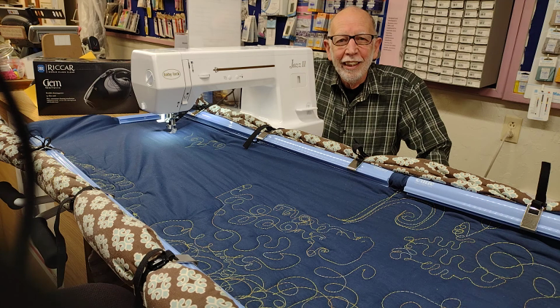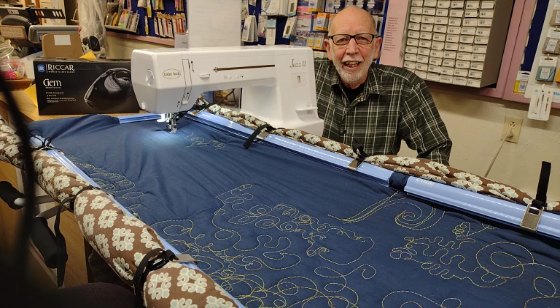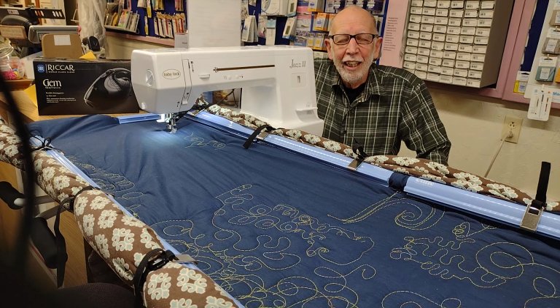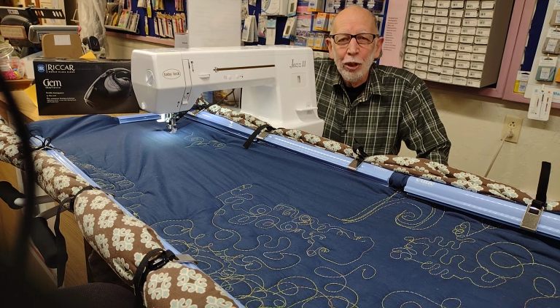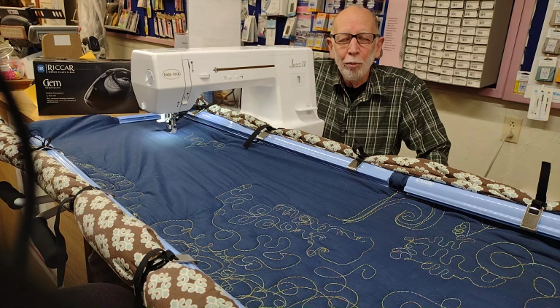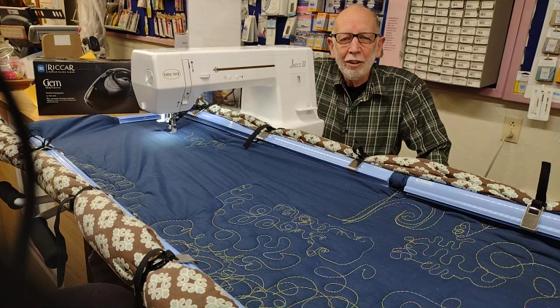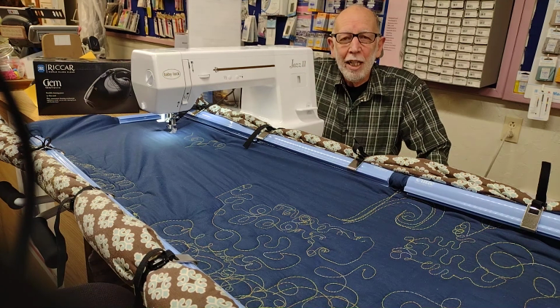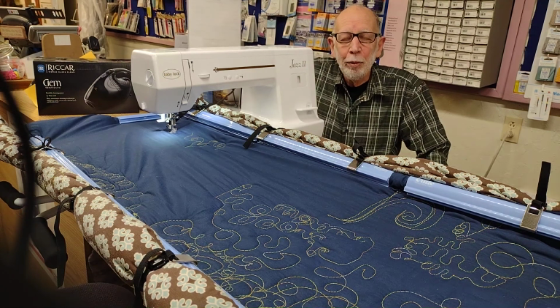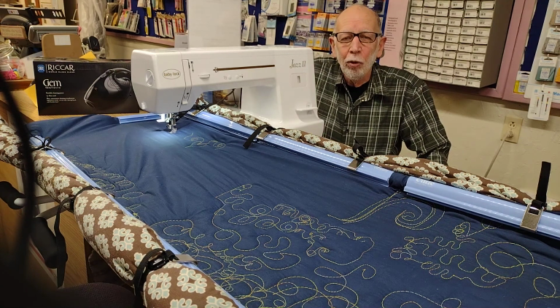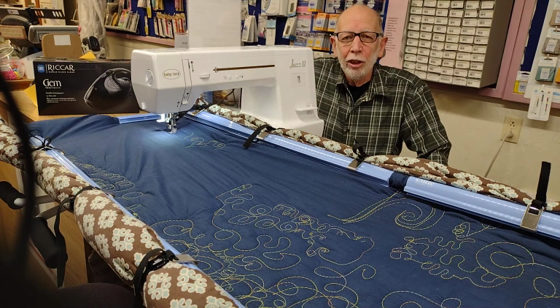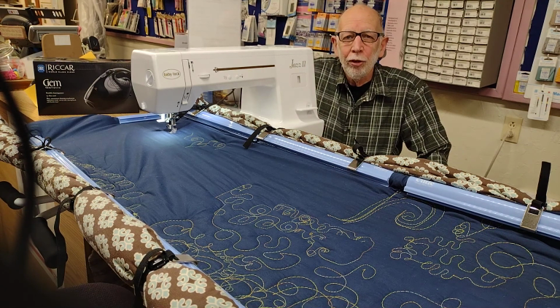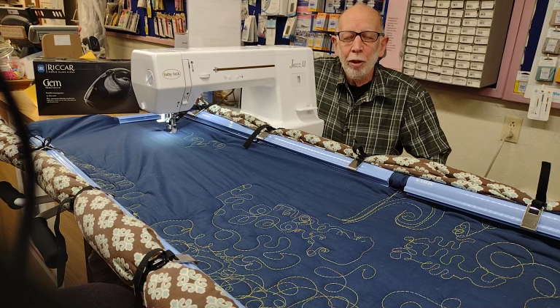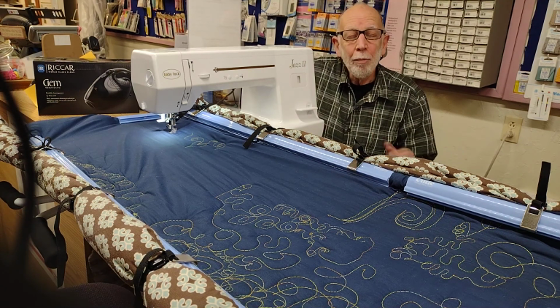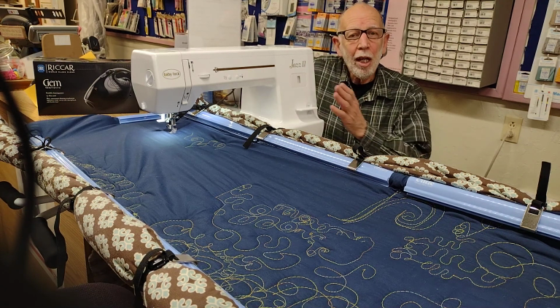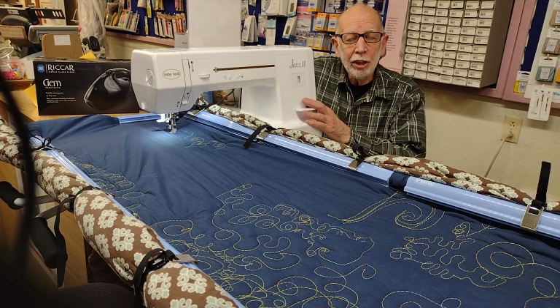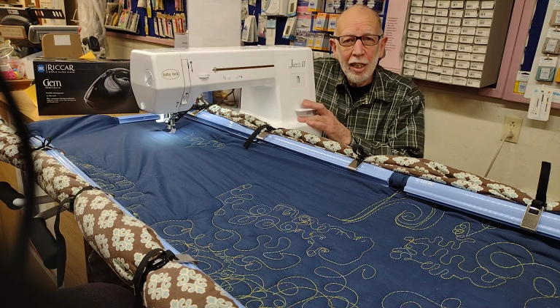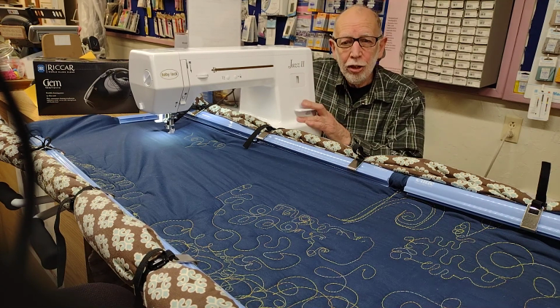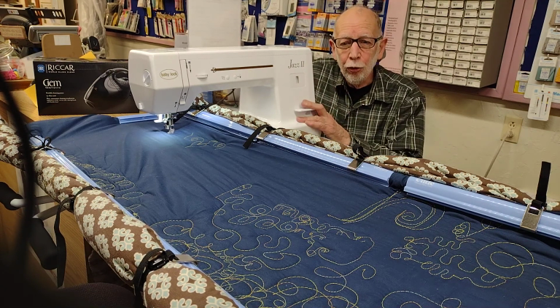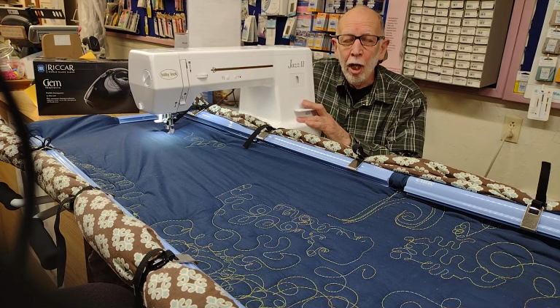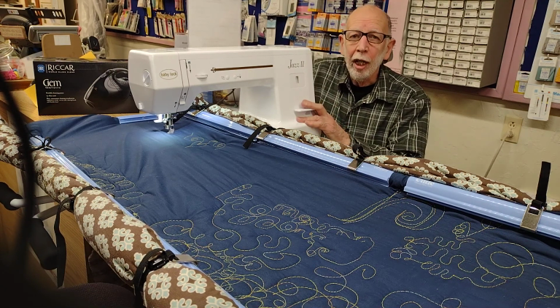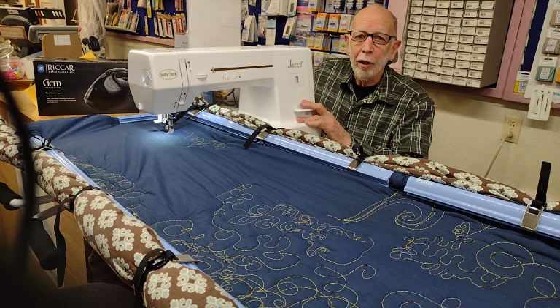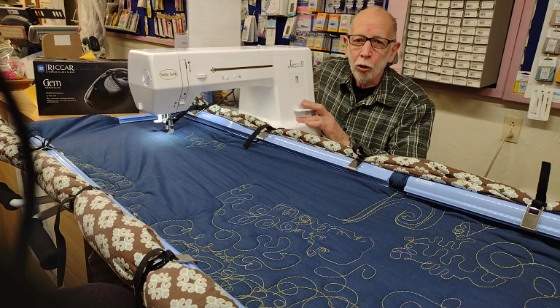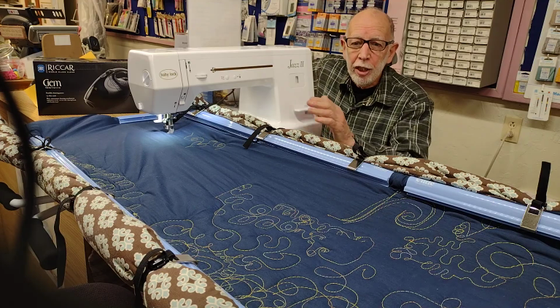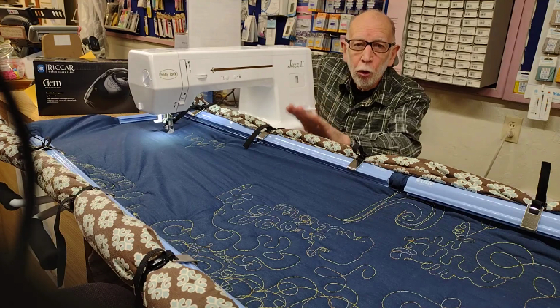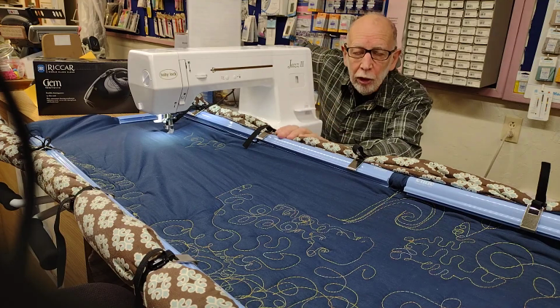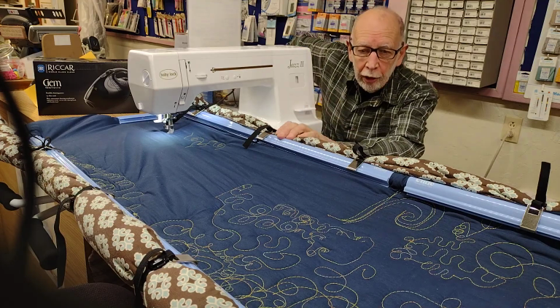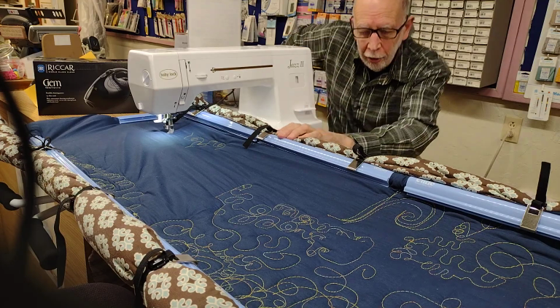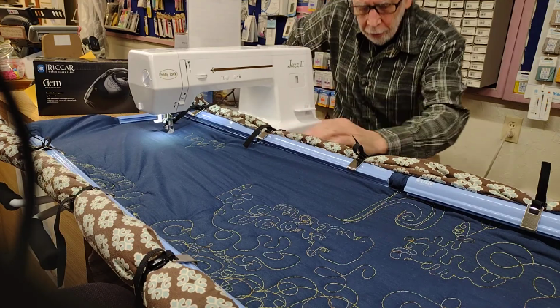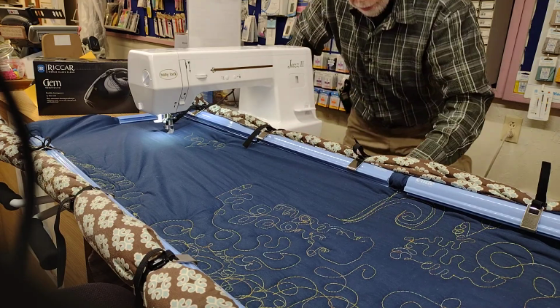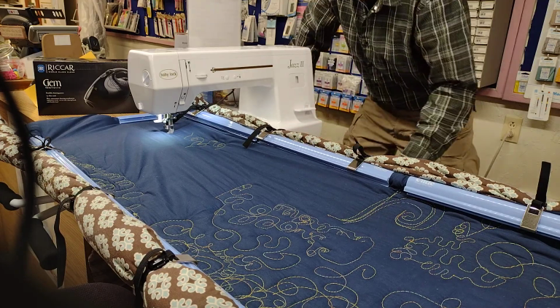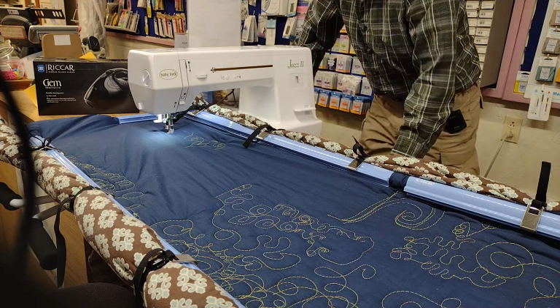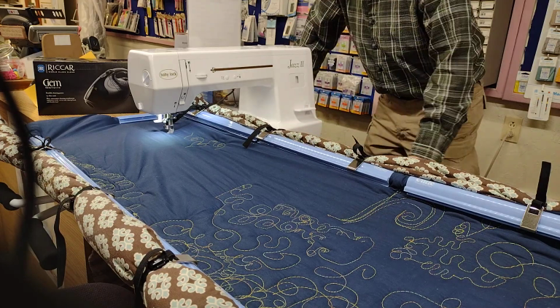Hi, I'm Joe from Electric Hospital and we're going to show you the Baby Lock Jazz 2 and the Grace Quilting Cutie Frame.